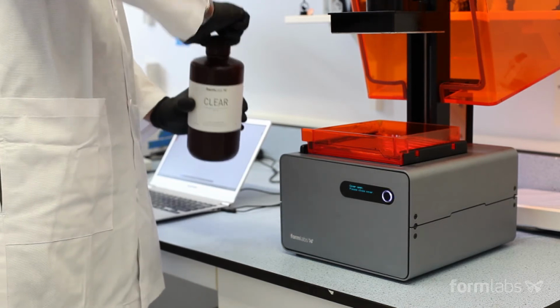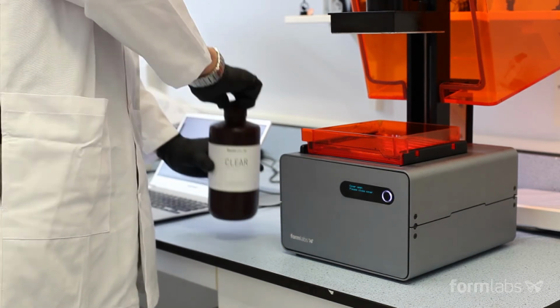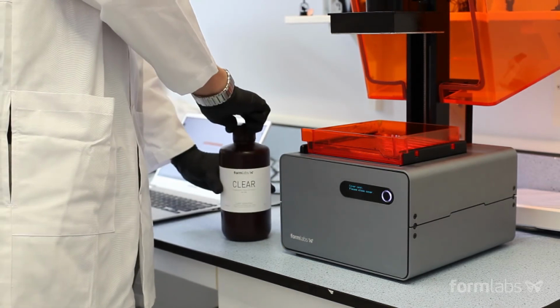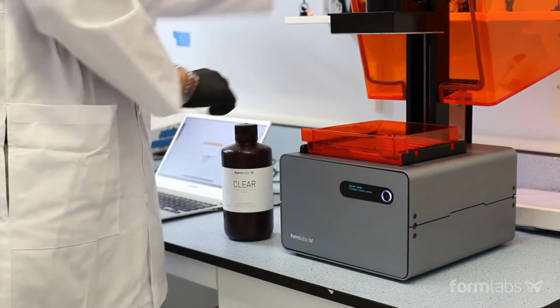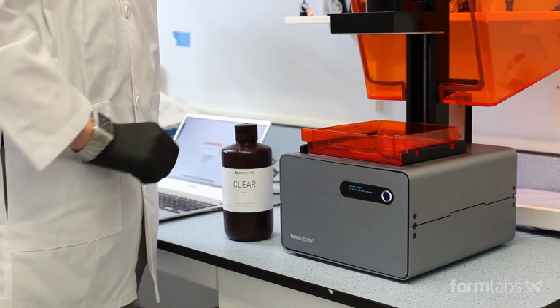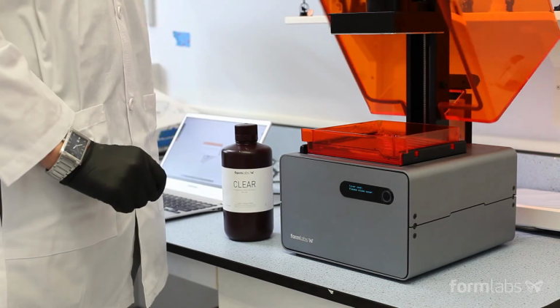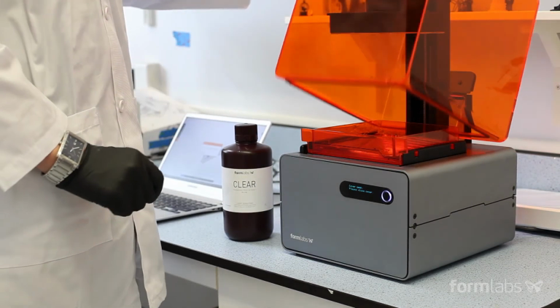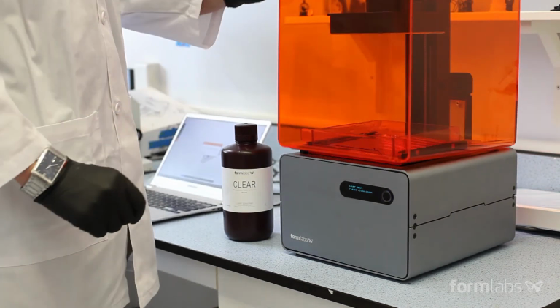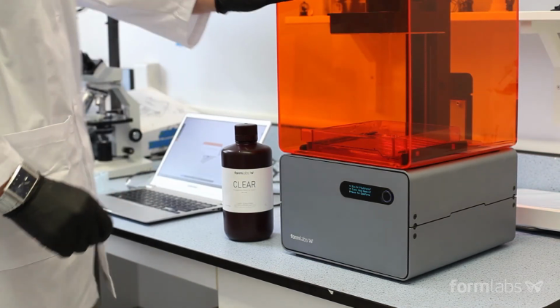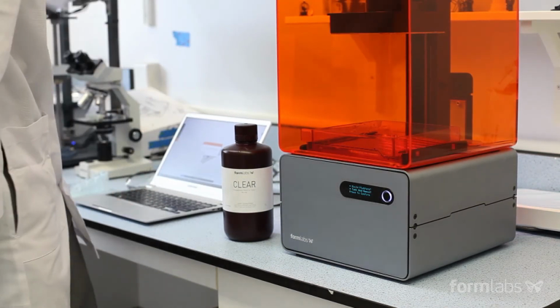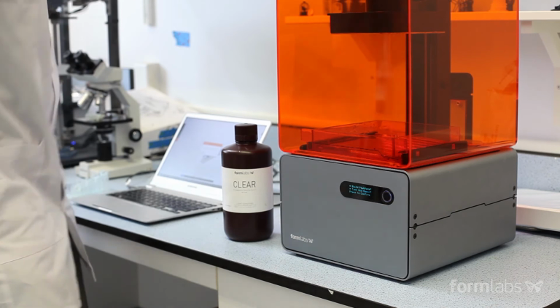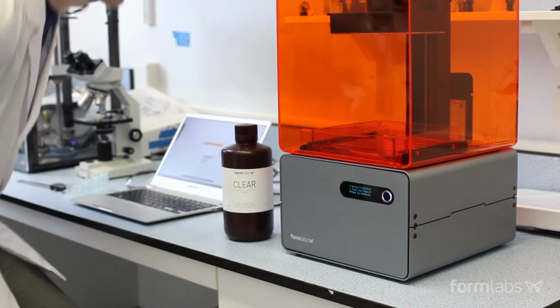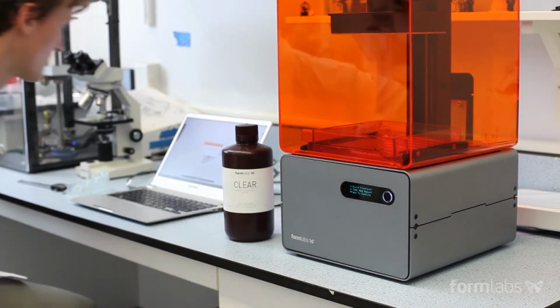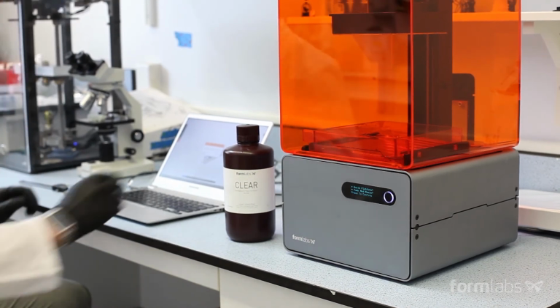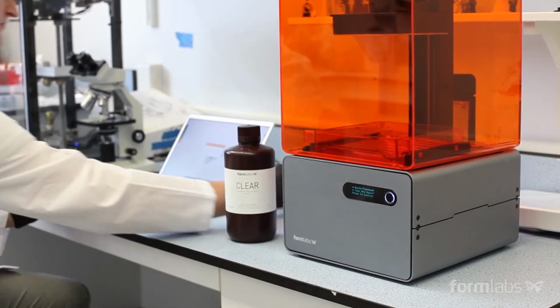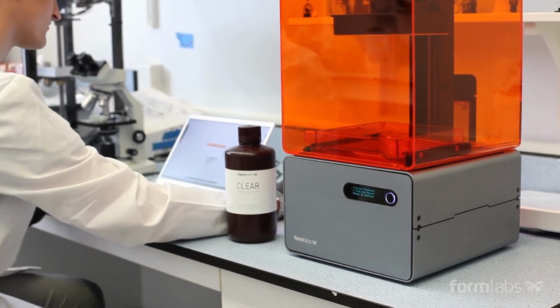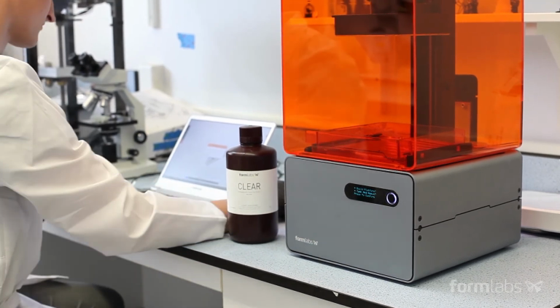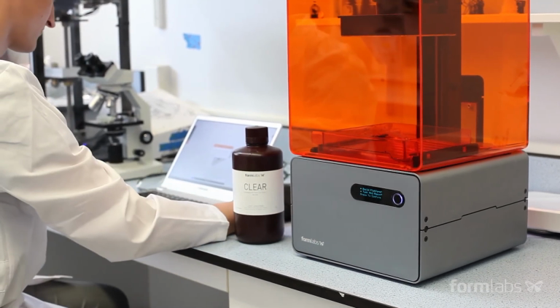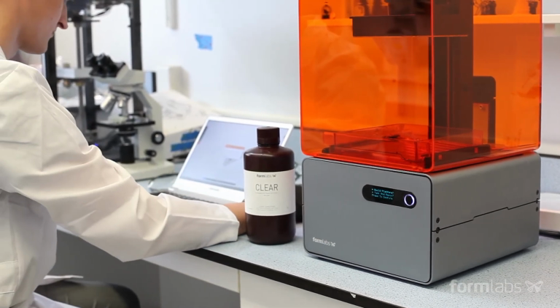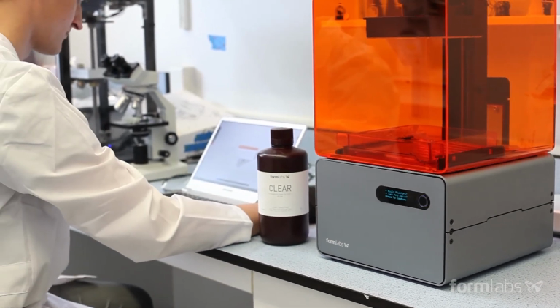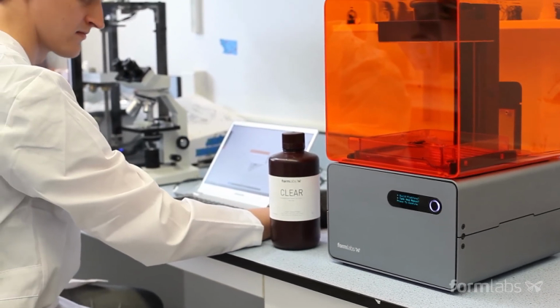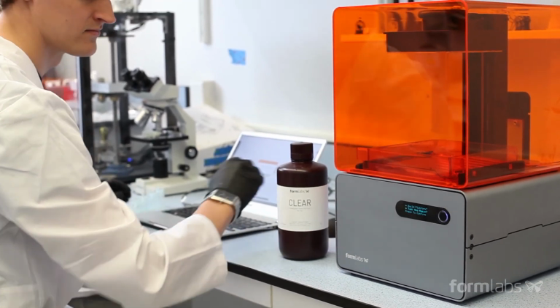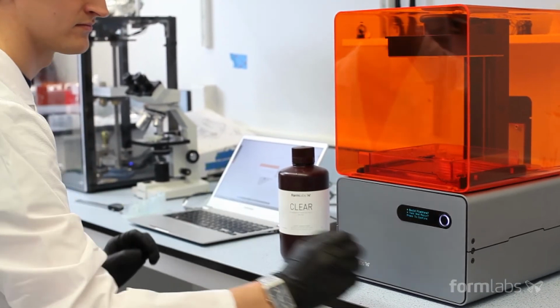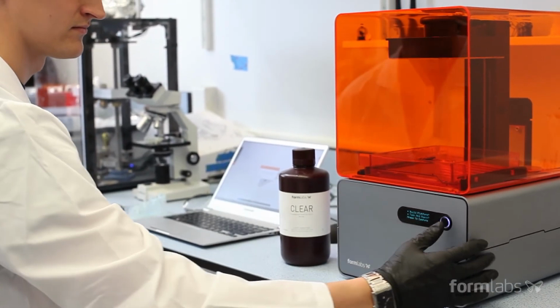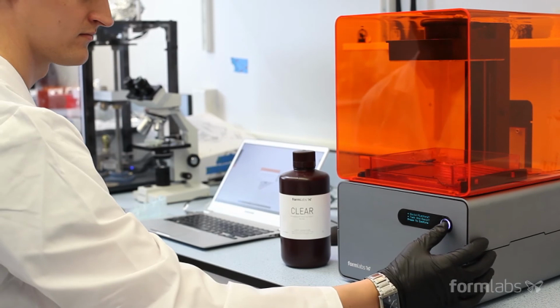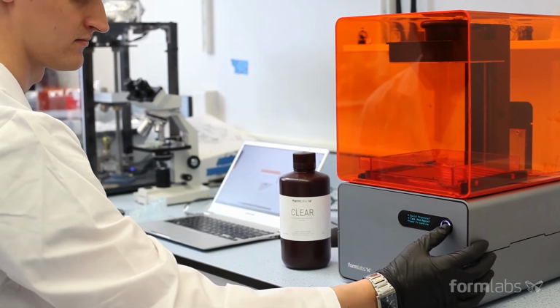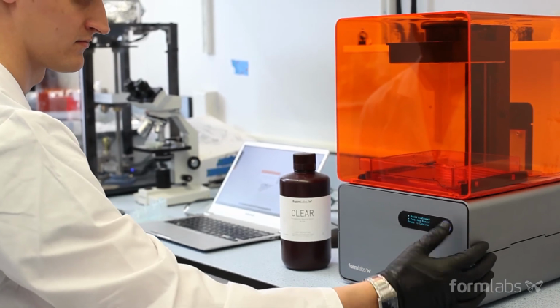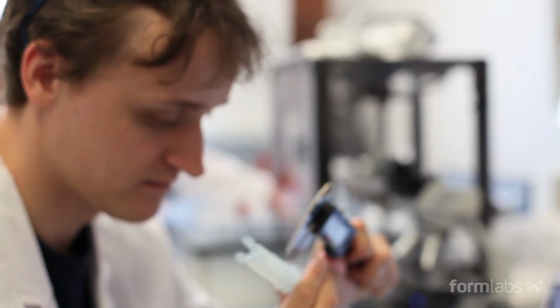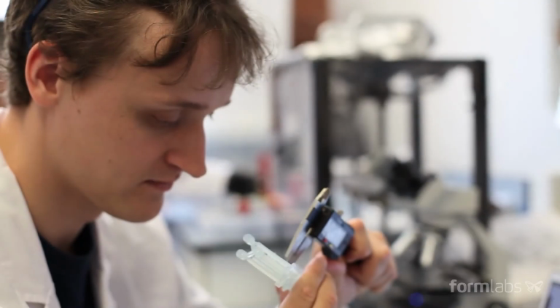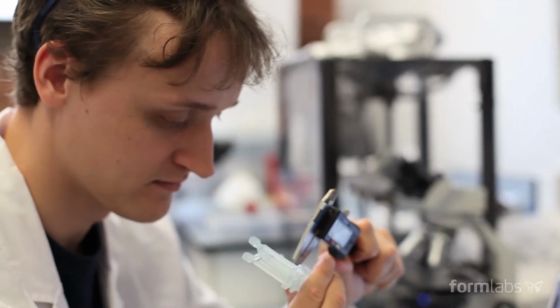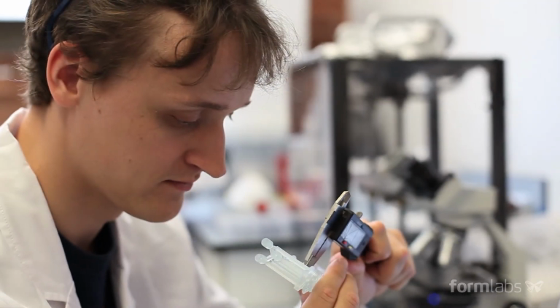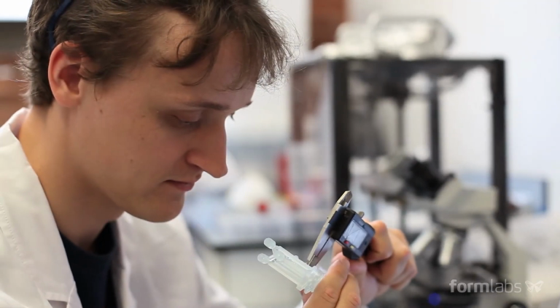3D printing has really changed that in allowing you to enter the third dimension, and as a result you can shuttle materials through and past each other in different and new and exciting ways.